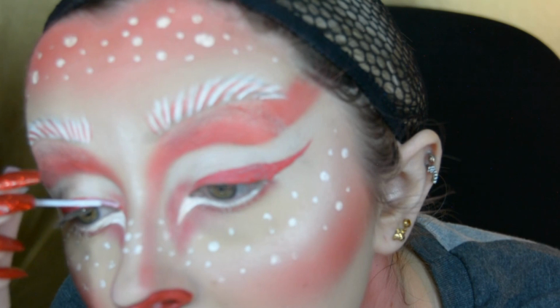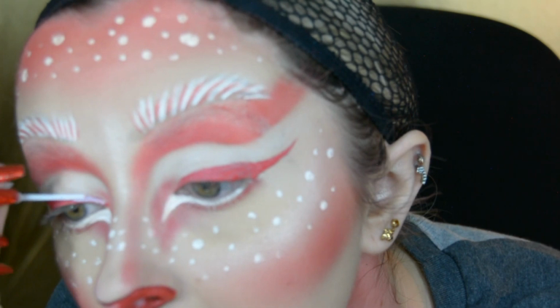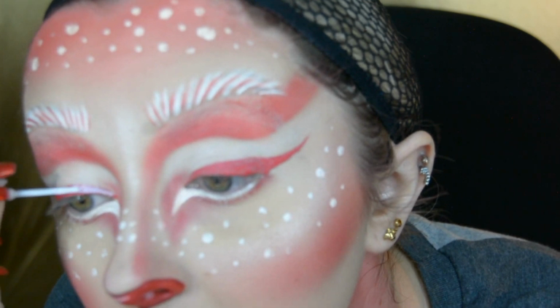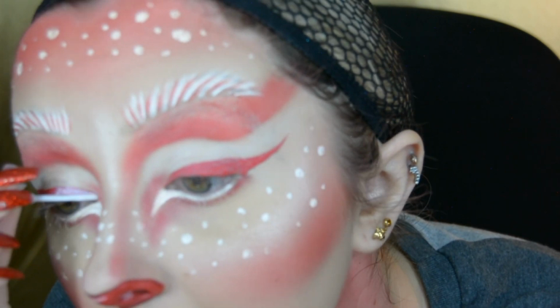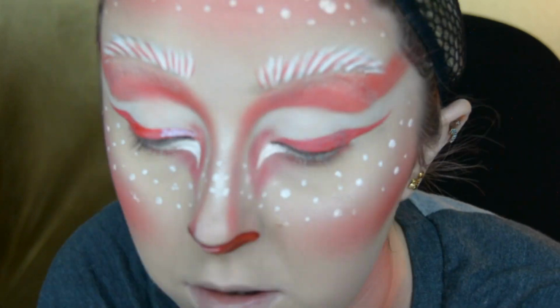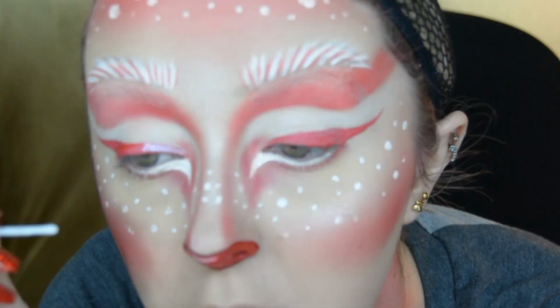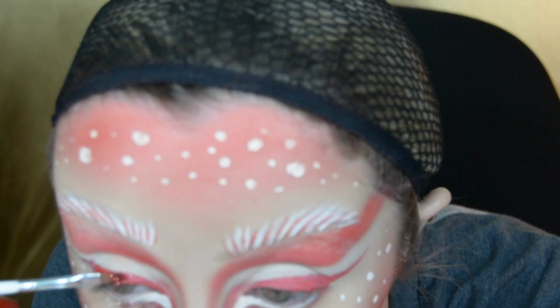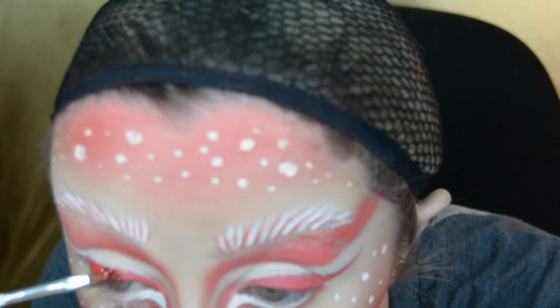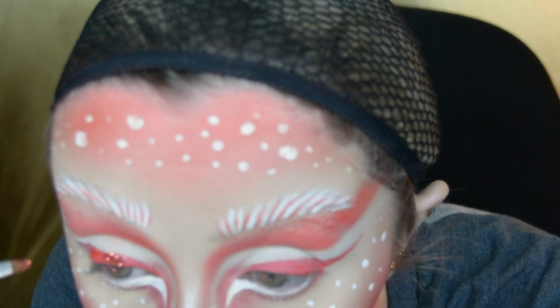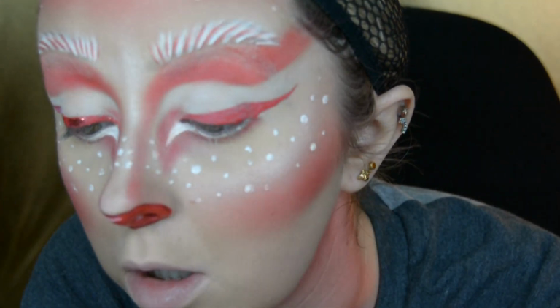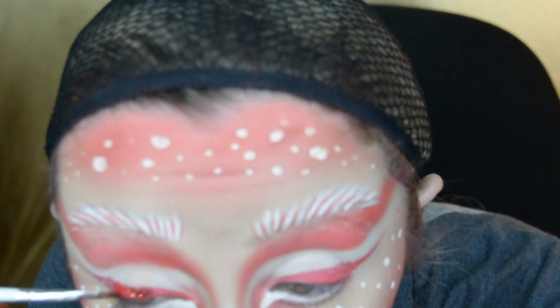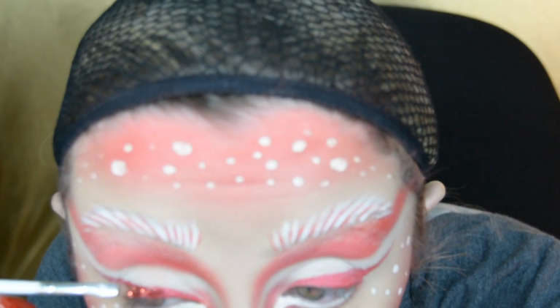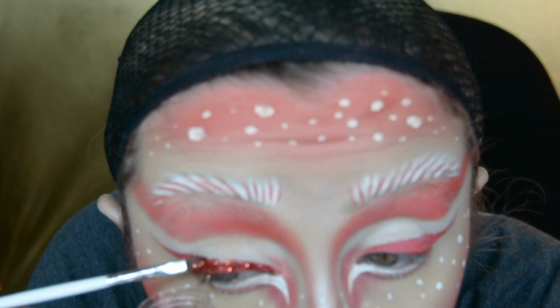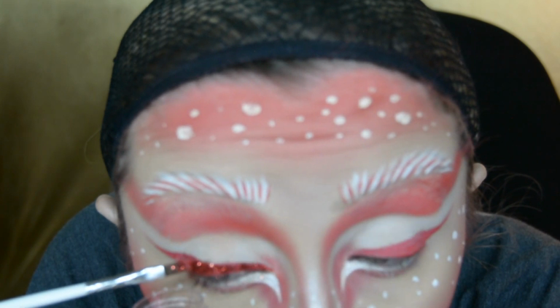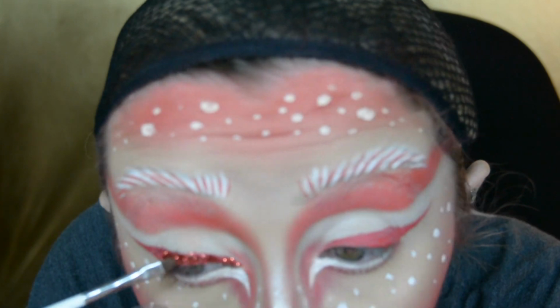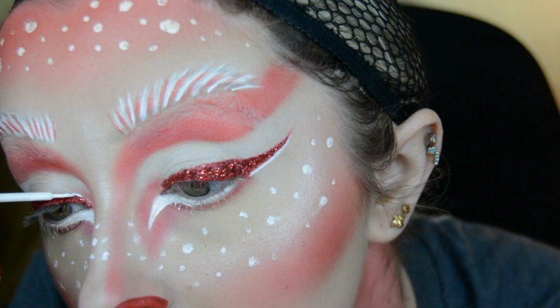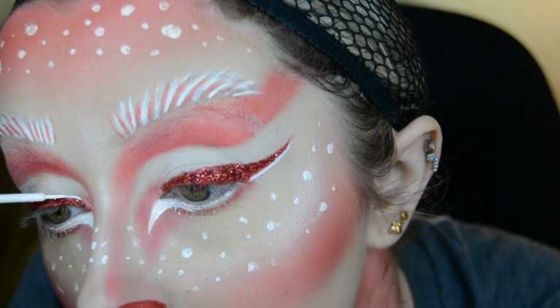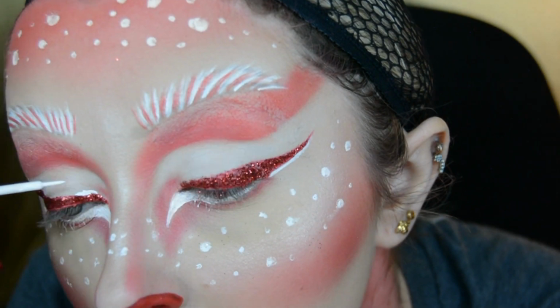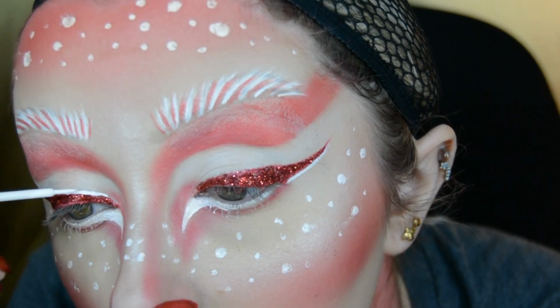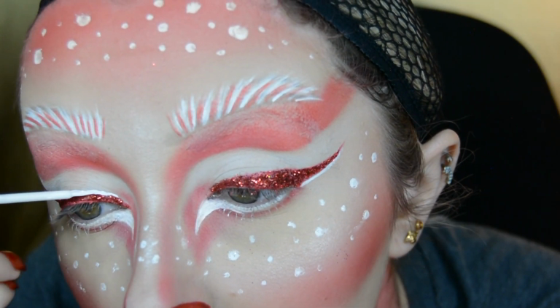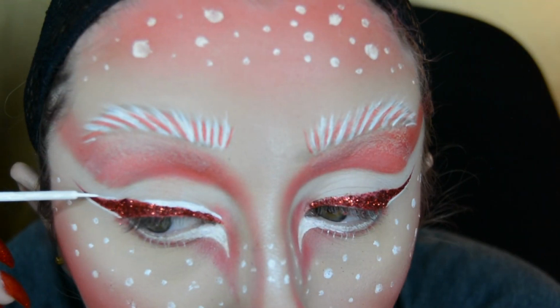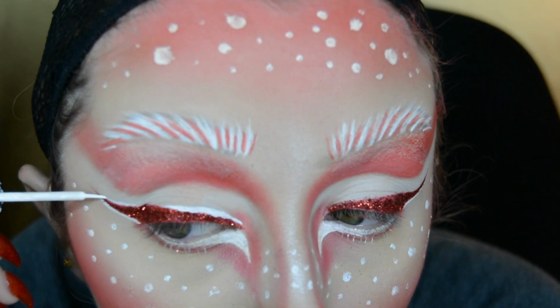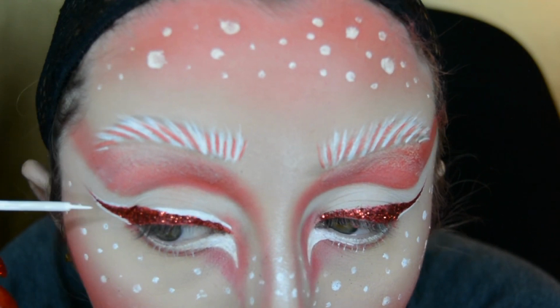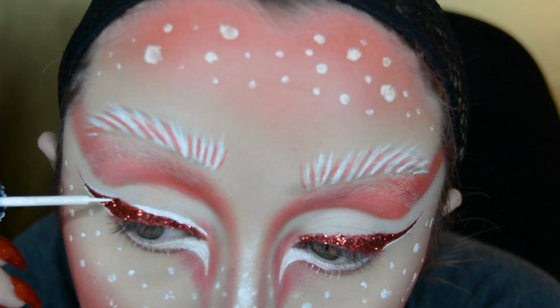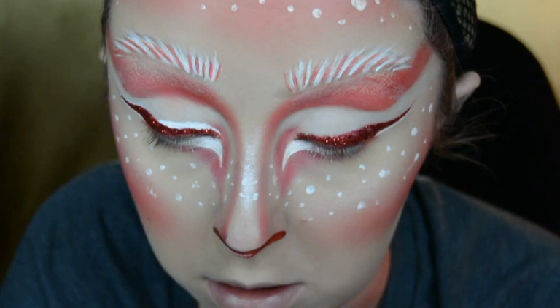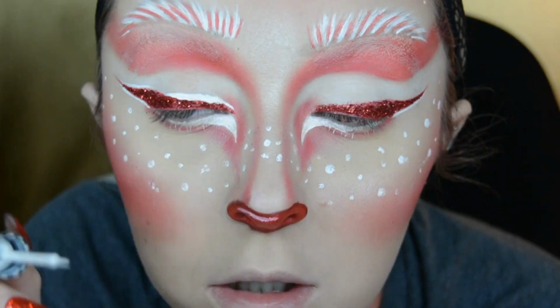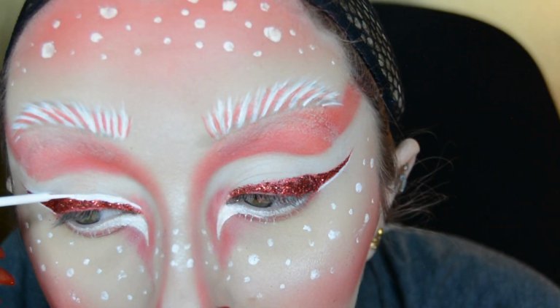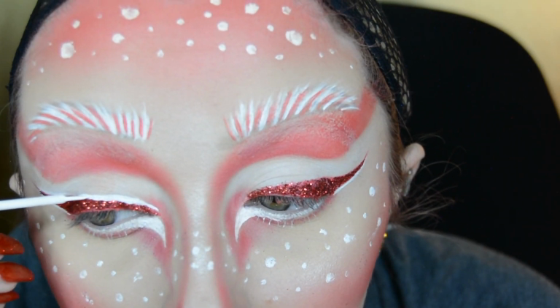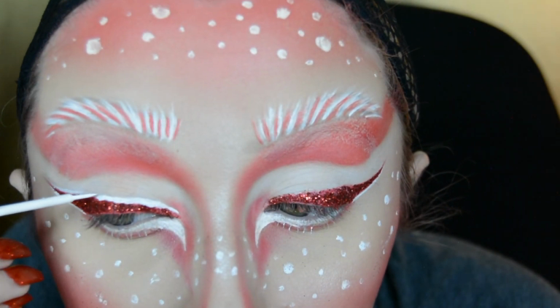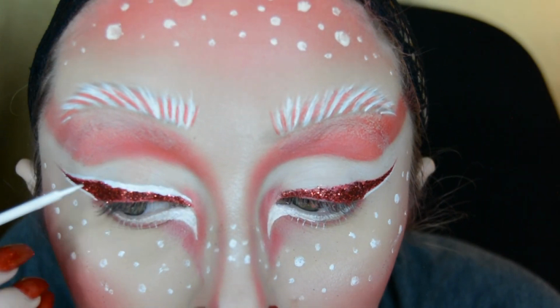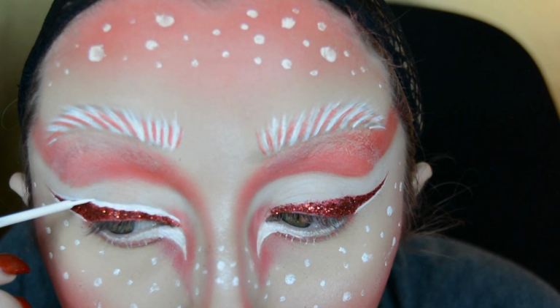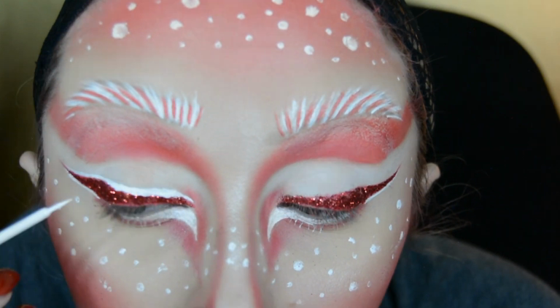I then apply some eyelash glue over my winged eyeliner, place a loose red glitter over it, and once that's done I outline the winged eyeliner using the Fenty Beauty Vivid Eyeliner in the shade Wet T-Shirt.